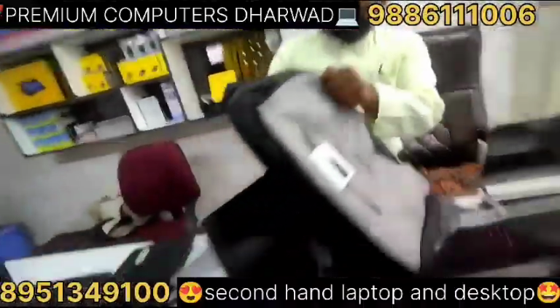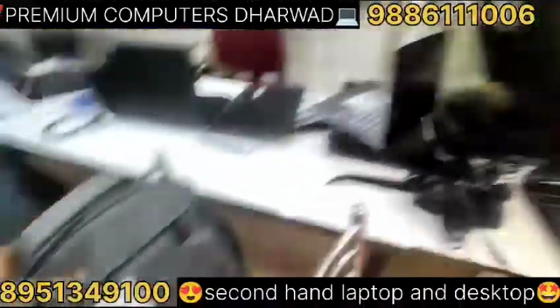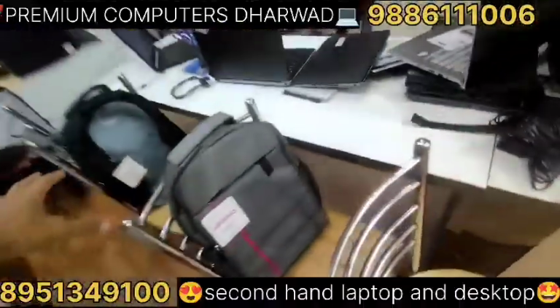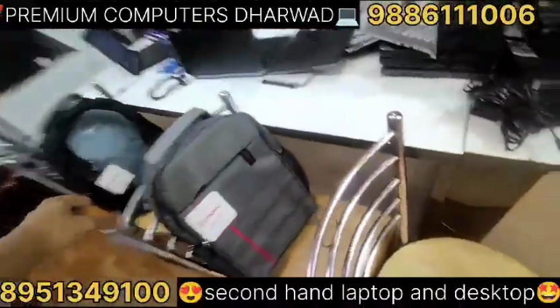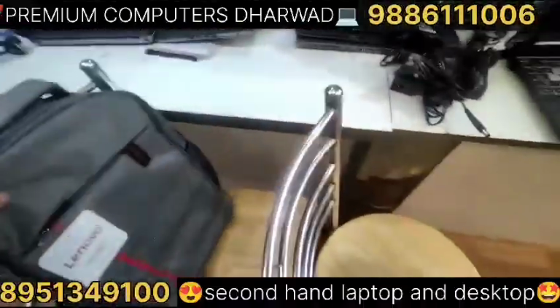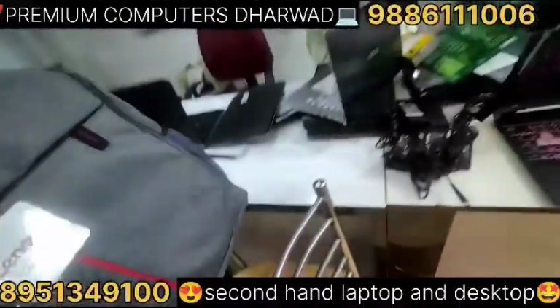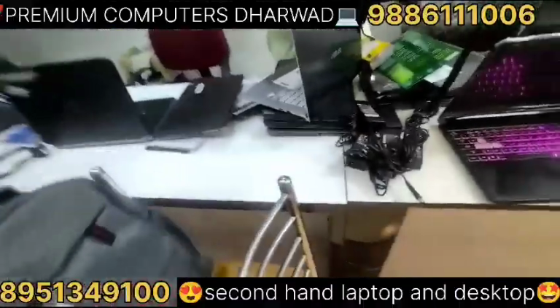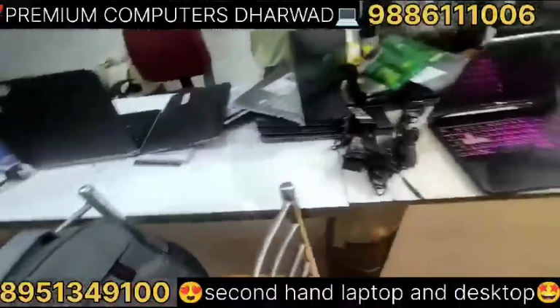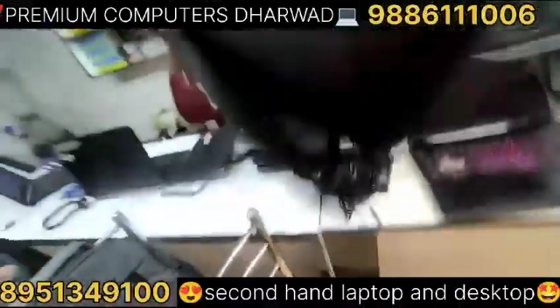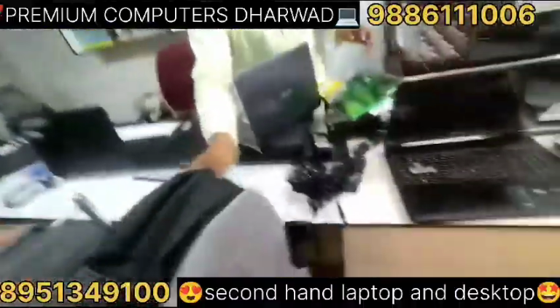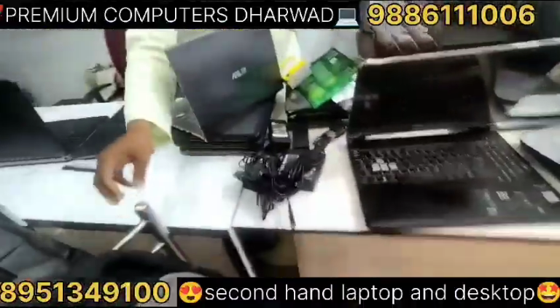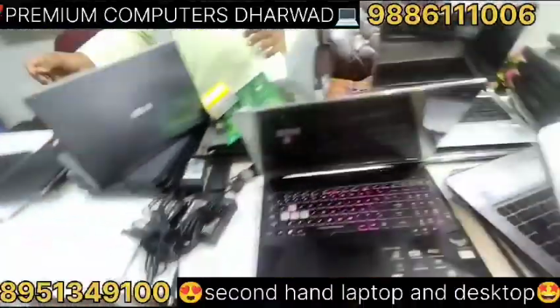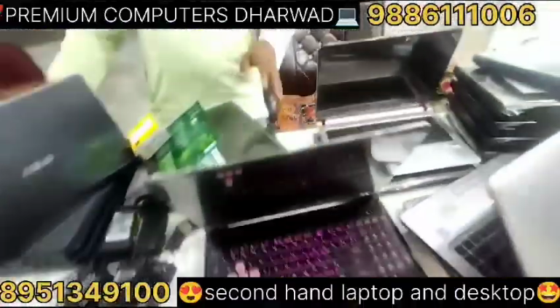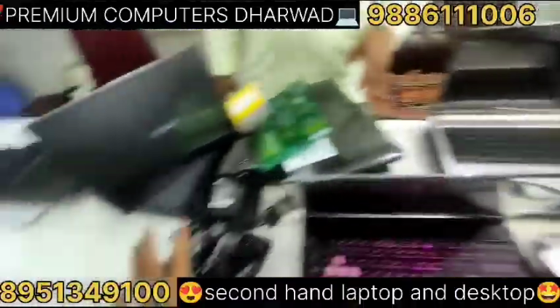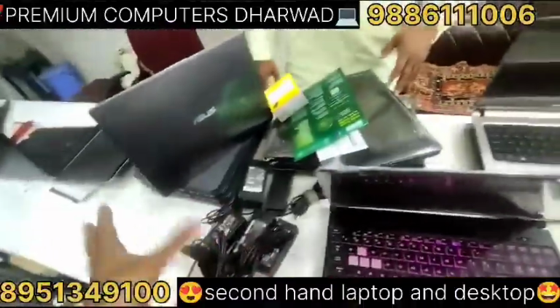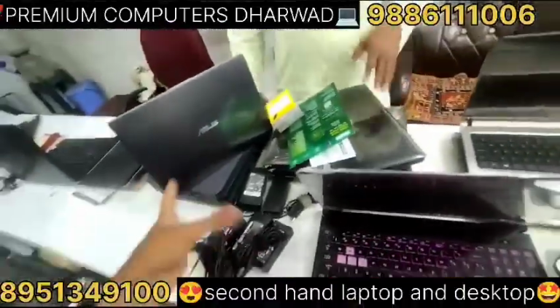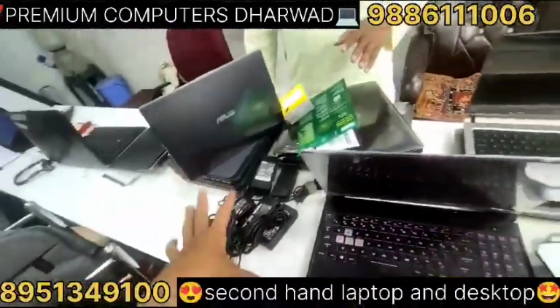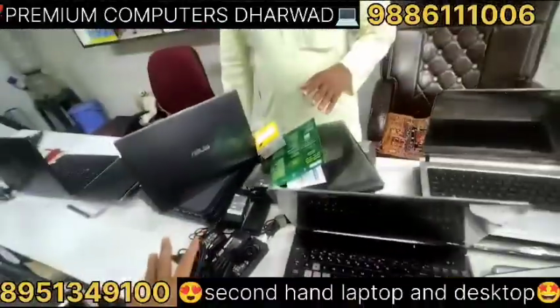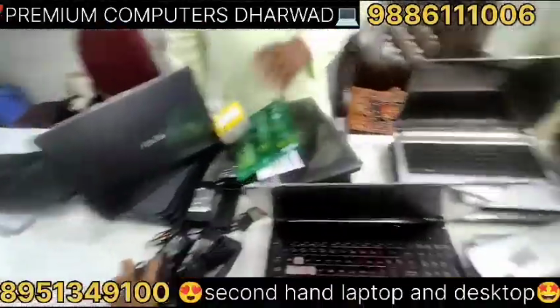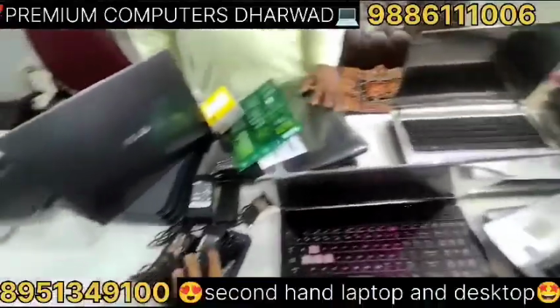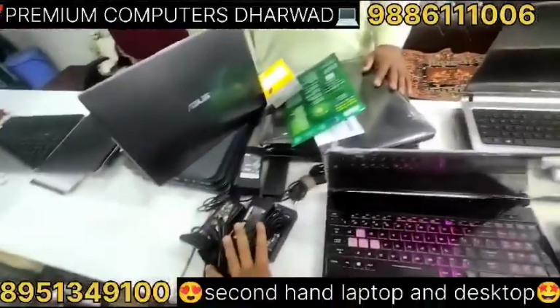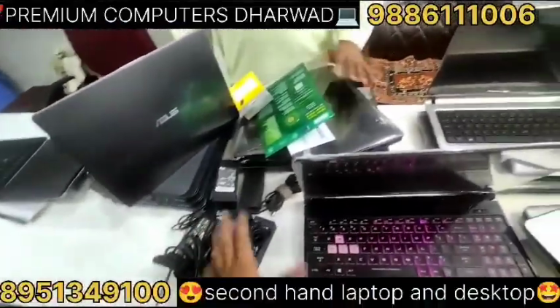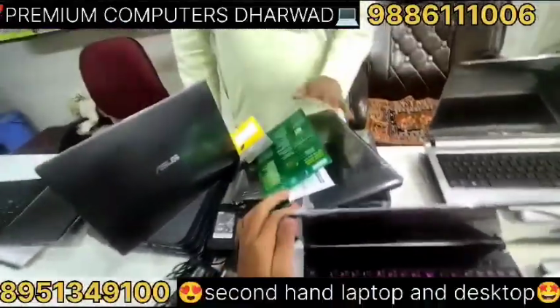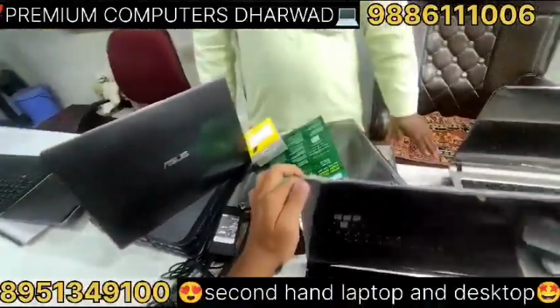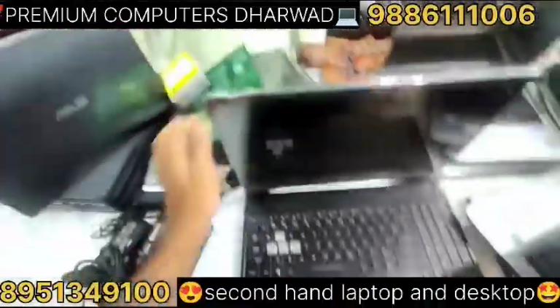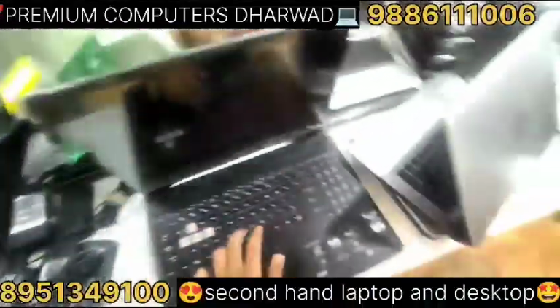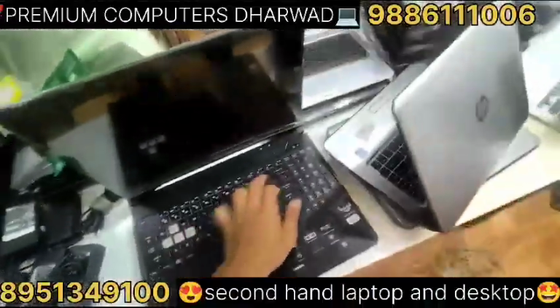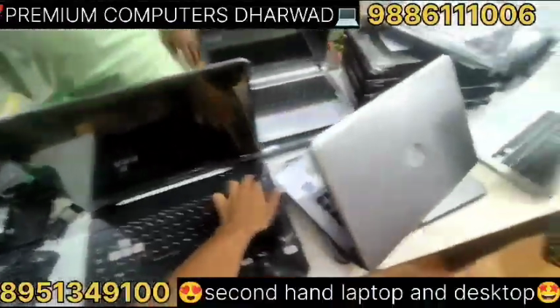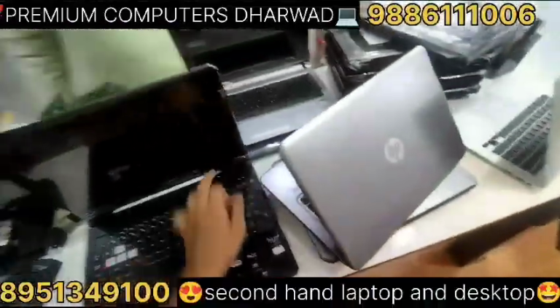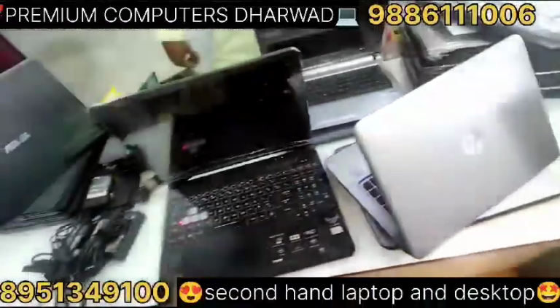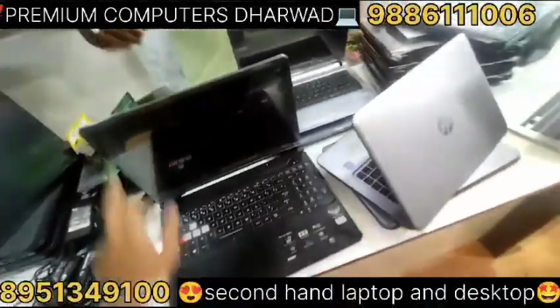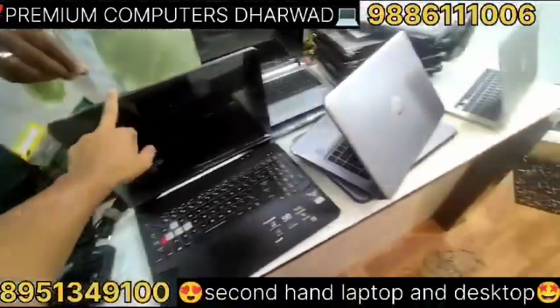Here is the bag. Here is Lenovo and HP. There is an adapter included free. Here is the price and configuration.